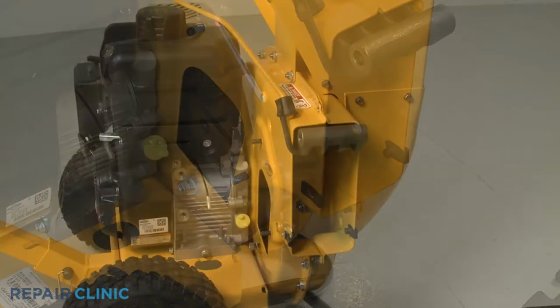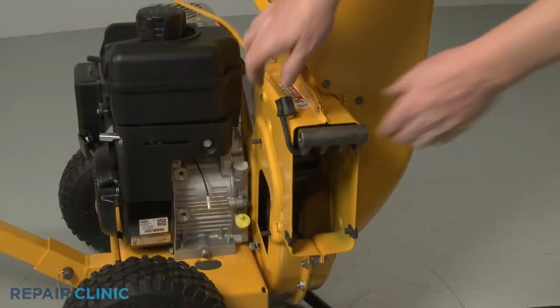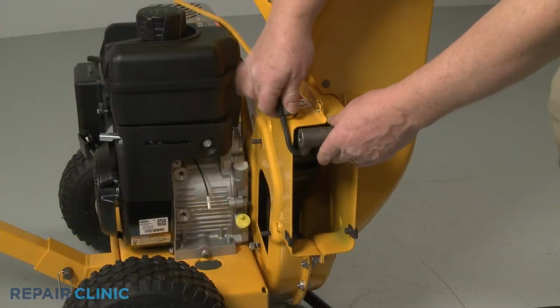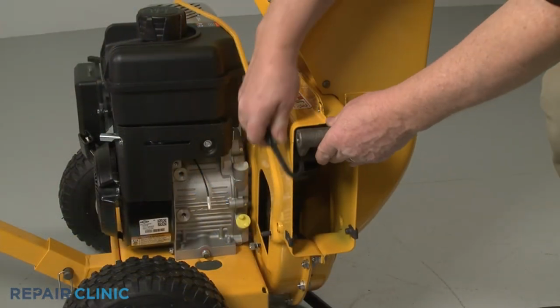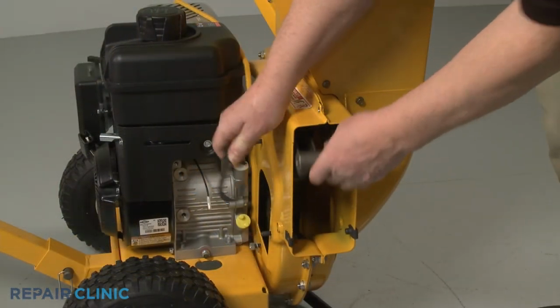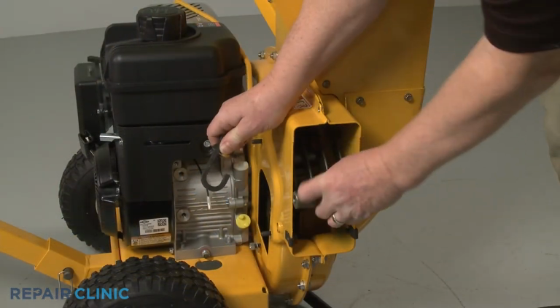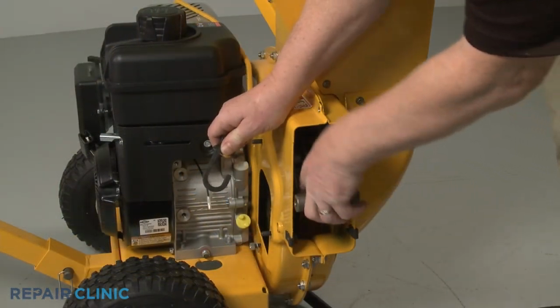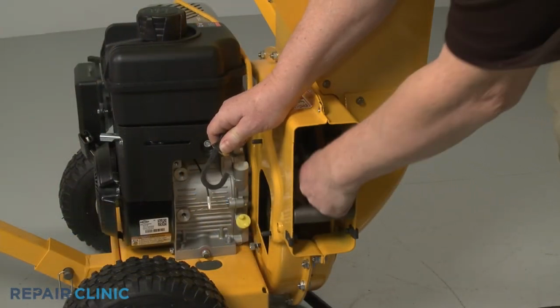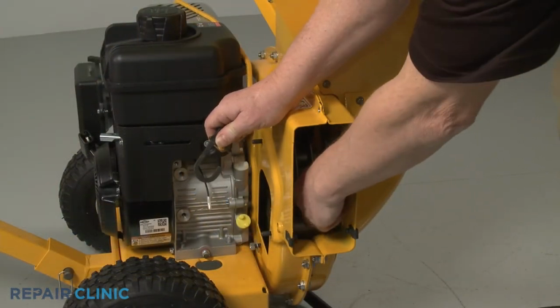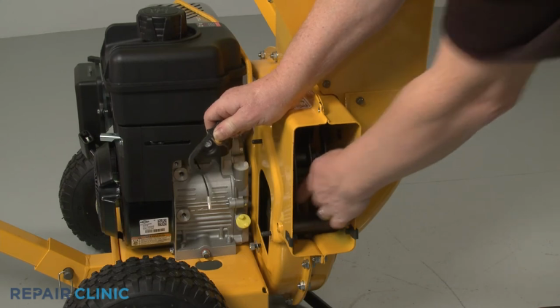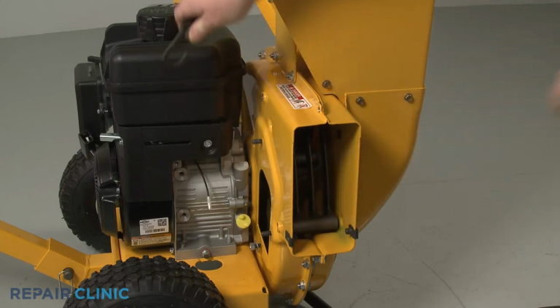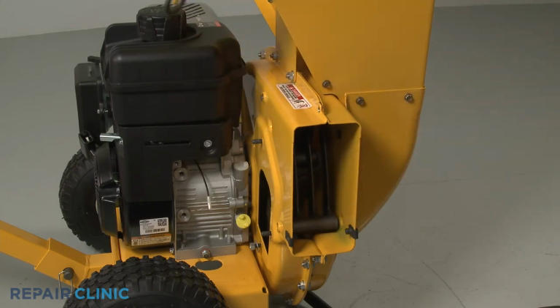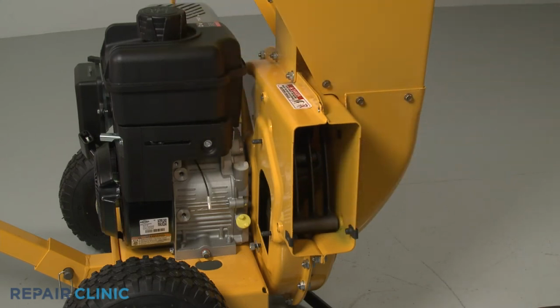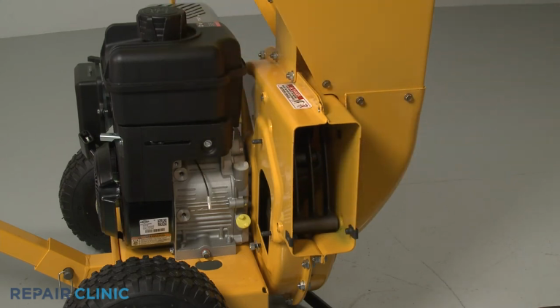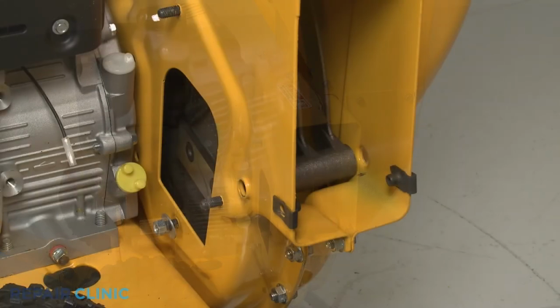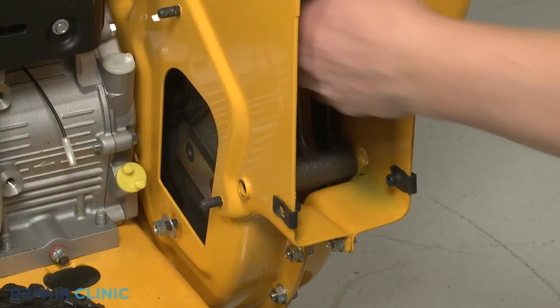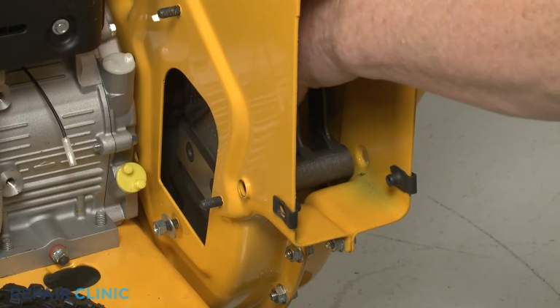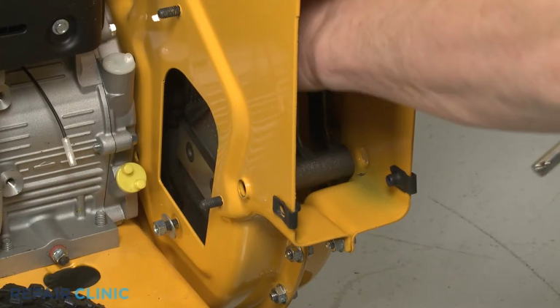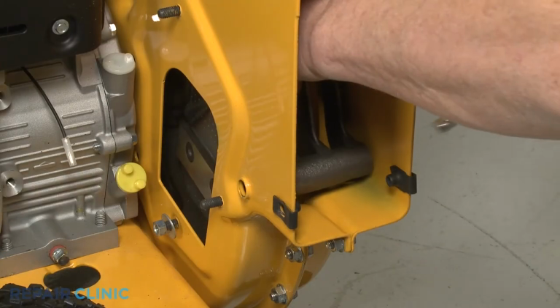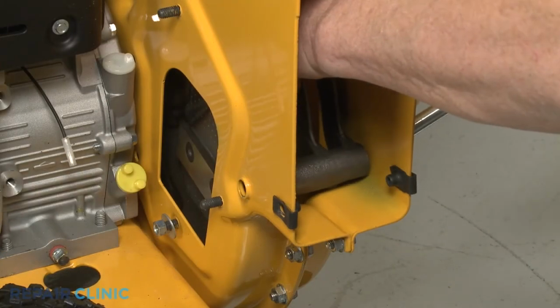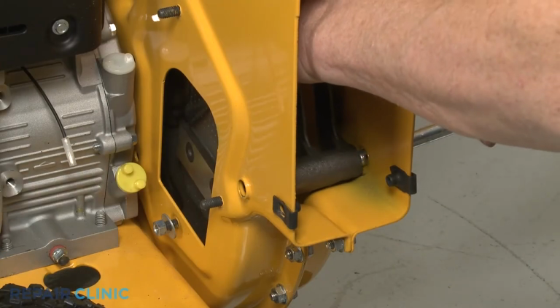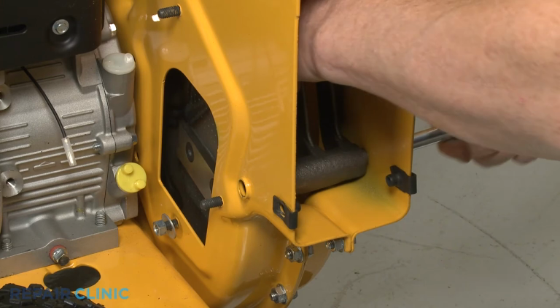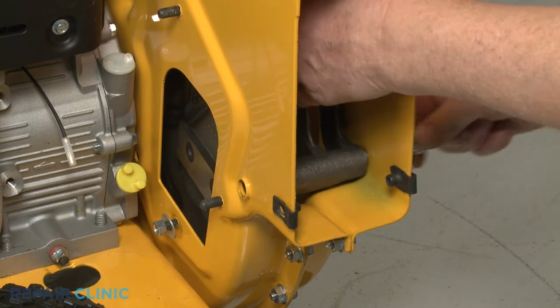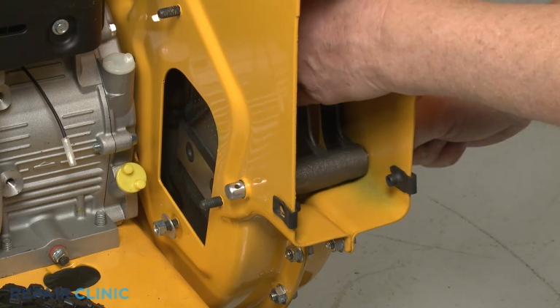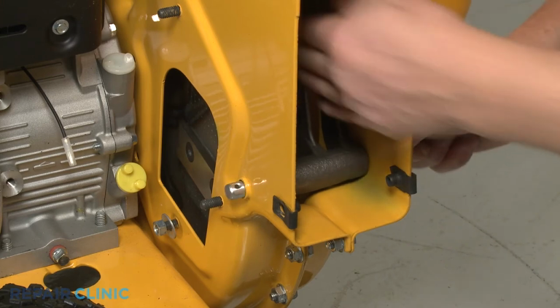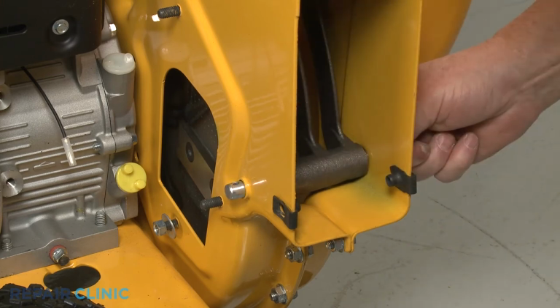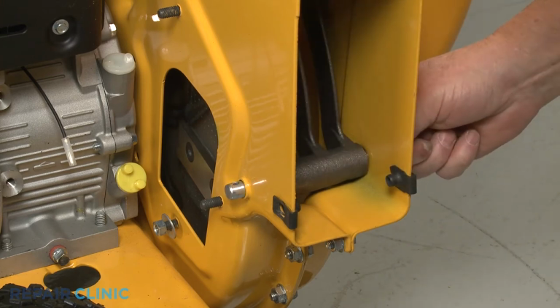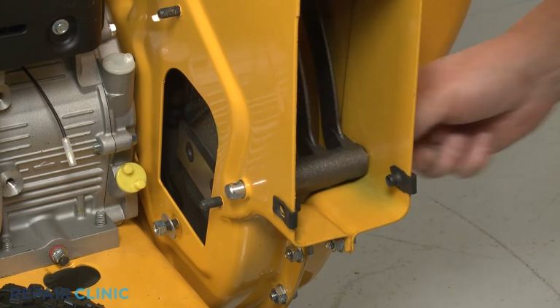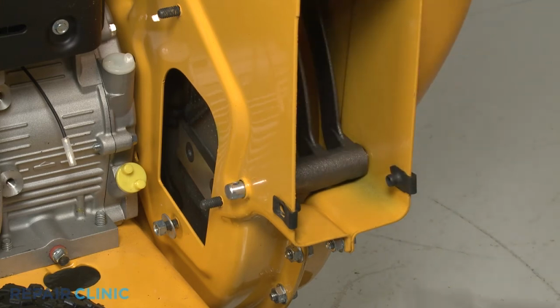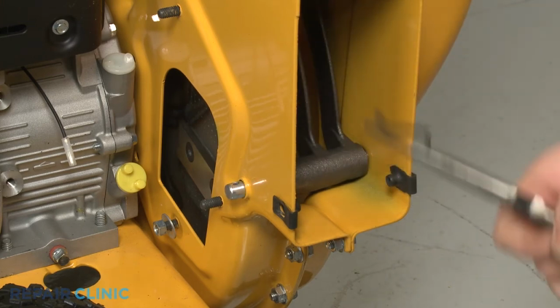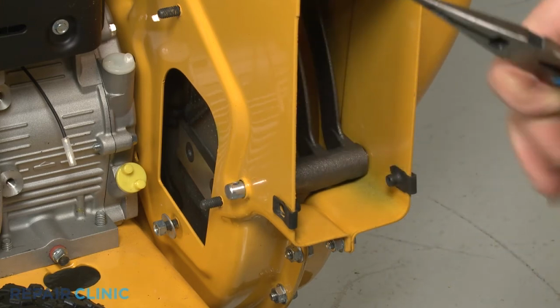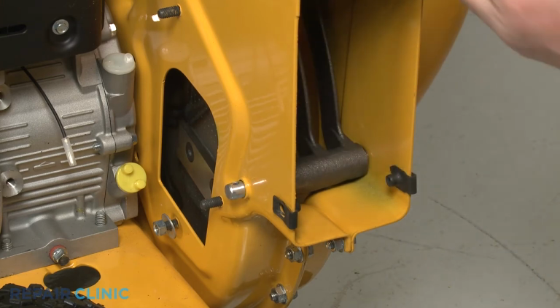Release the support and lower the shredder screen. Slide the shredder screen pin through the impeller housing and screen, then insert the retaining pin to secure.